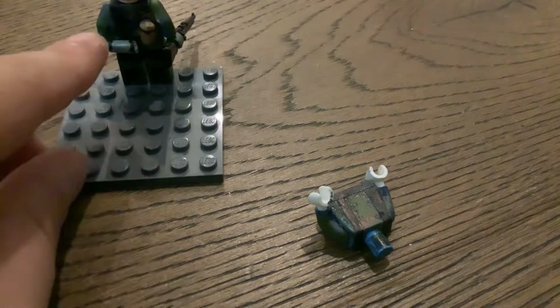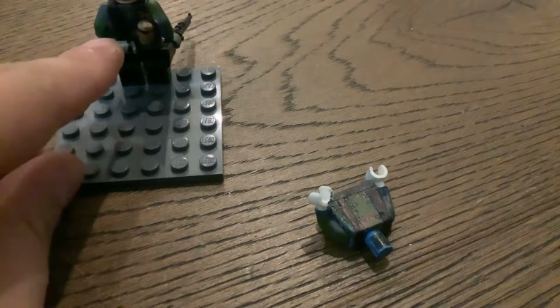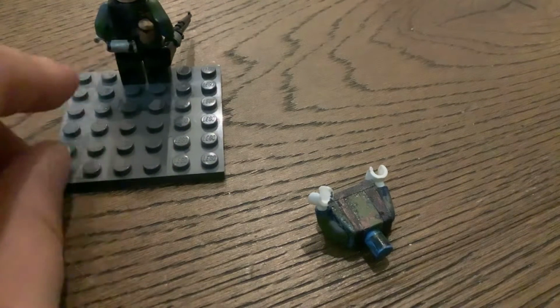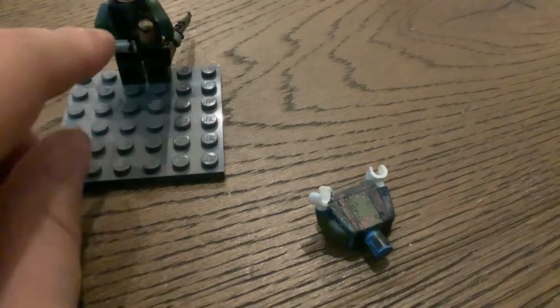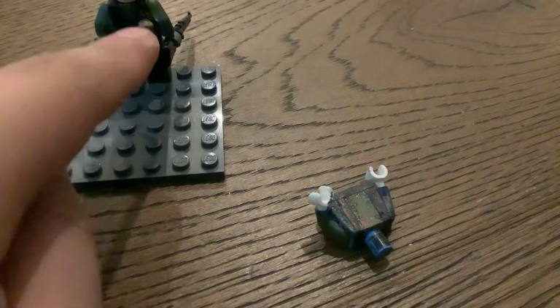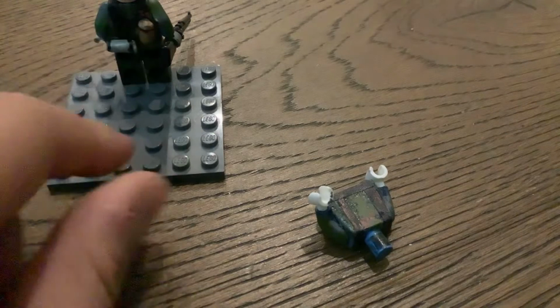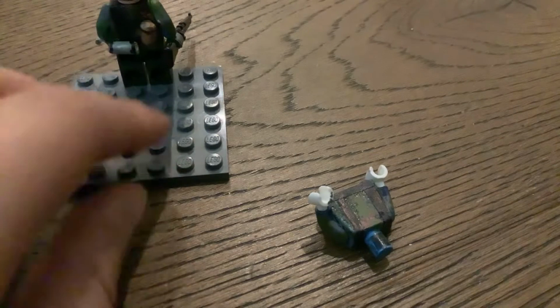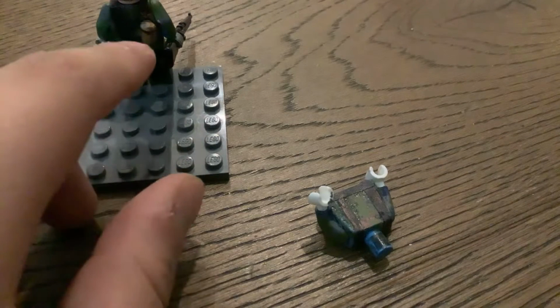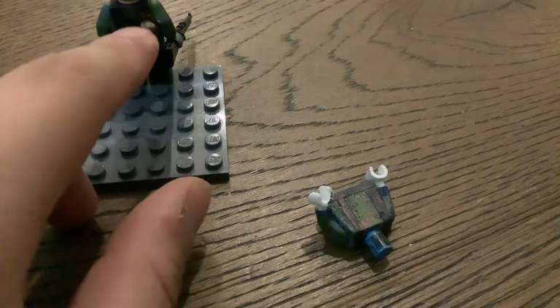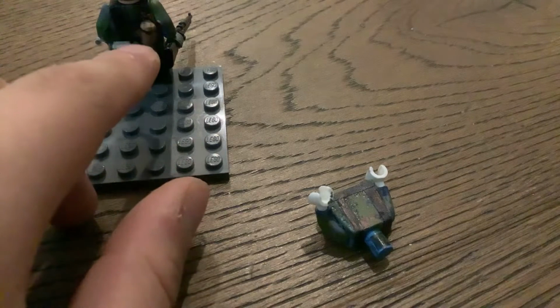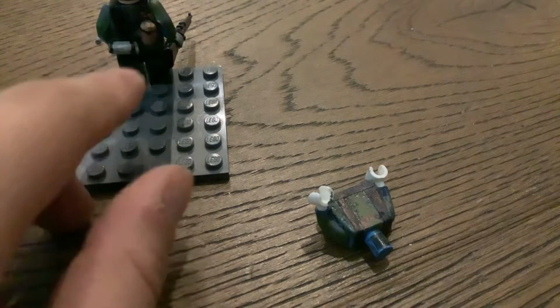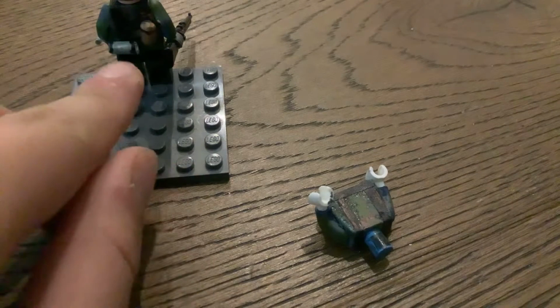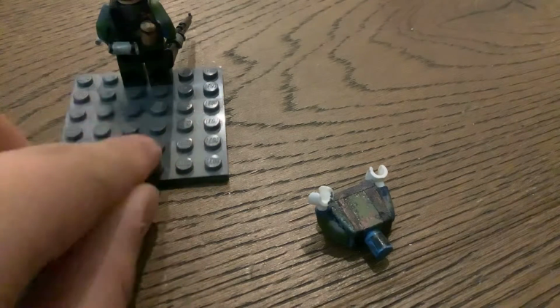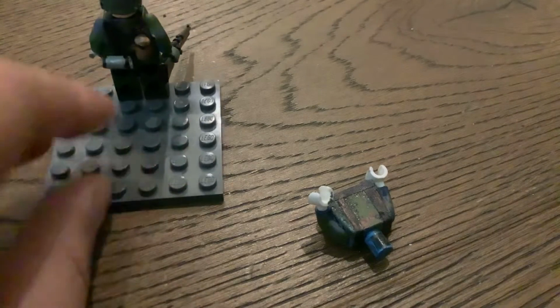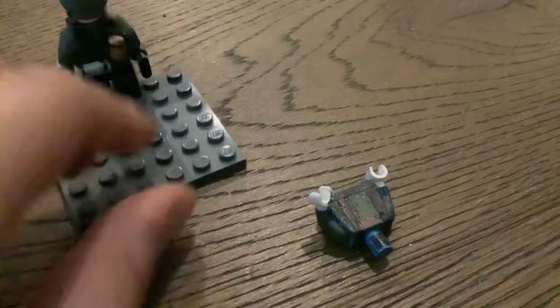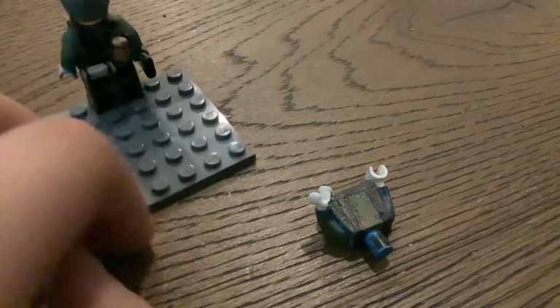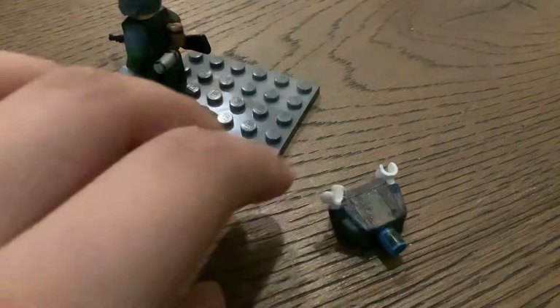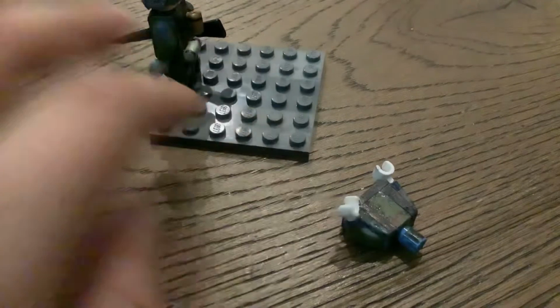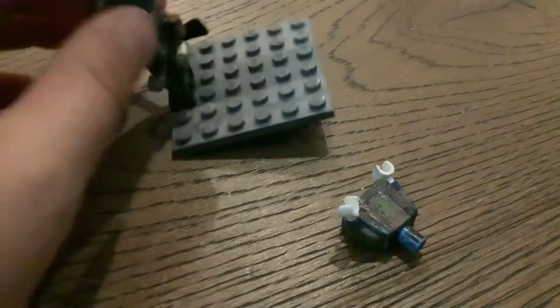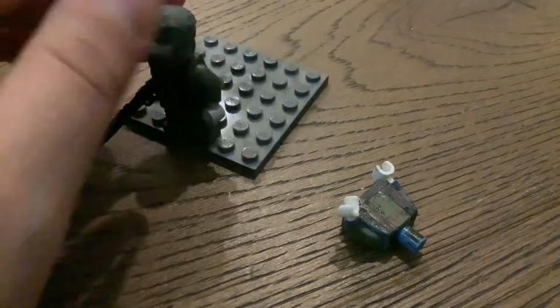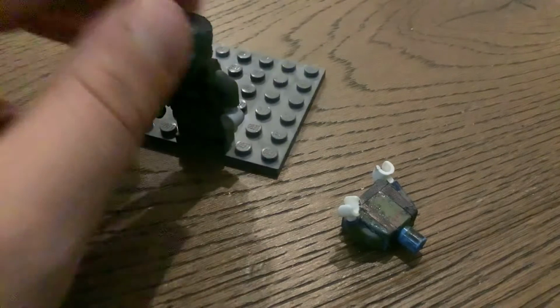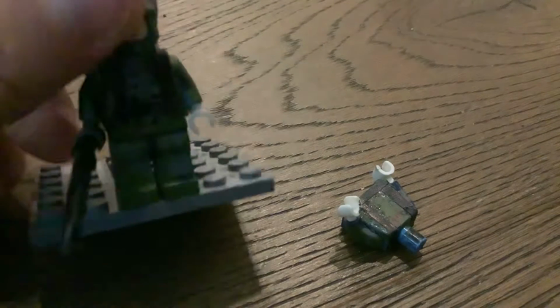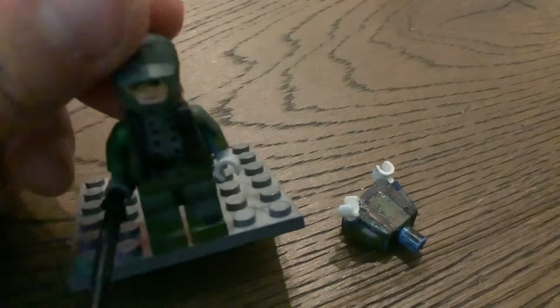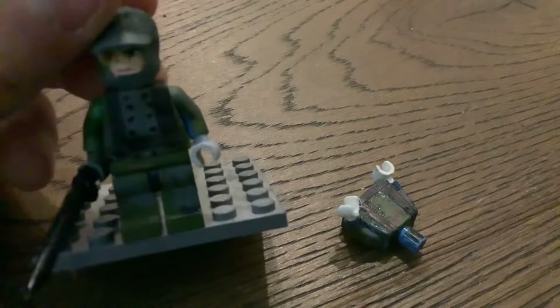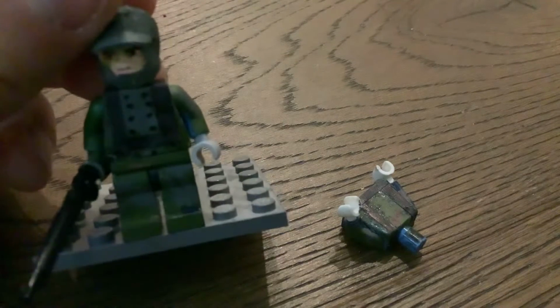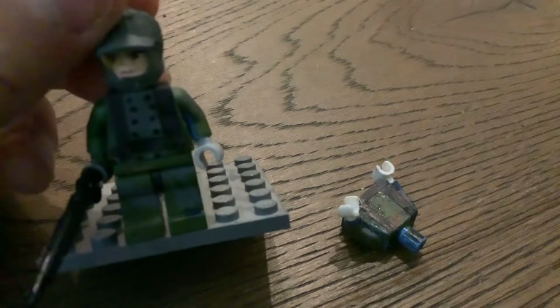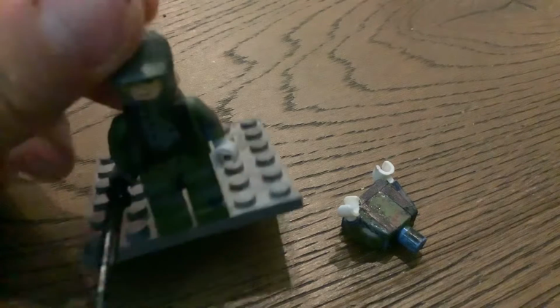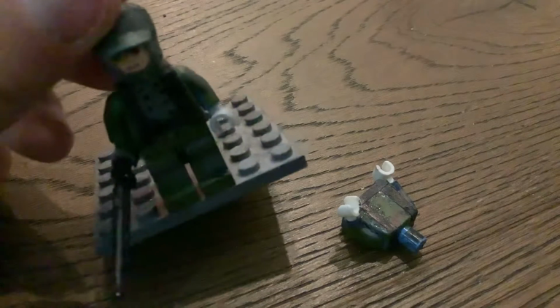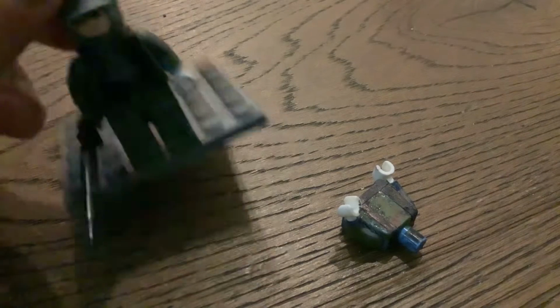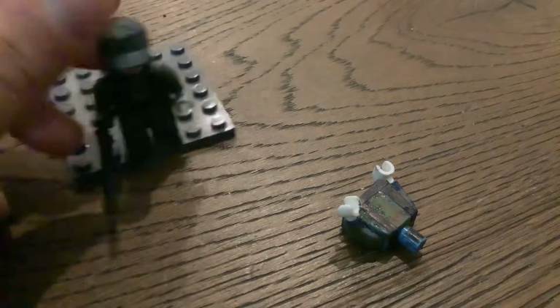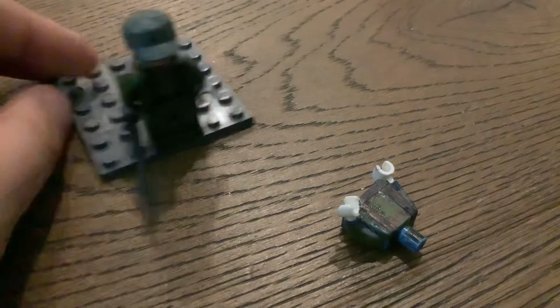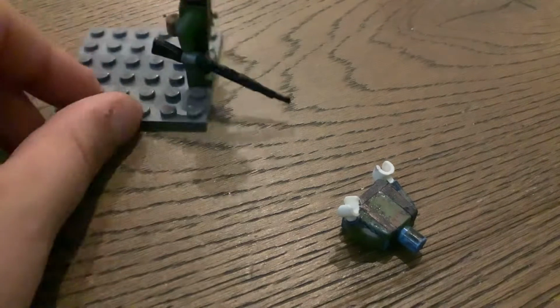So I have like a canister or whatever on the back. This is meant to be like a water bottle, ammunition, probably food. This is just a rifleman, standard. He's got a hat and a dog tag, or whatever you want to call it.